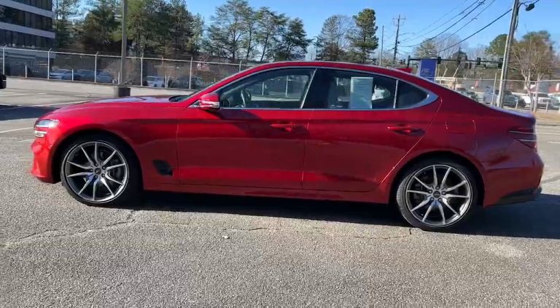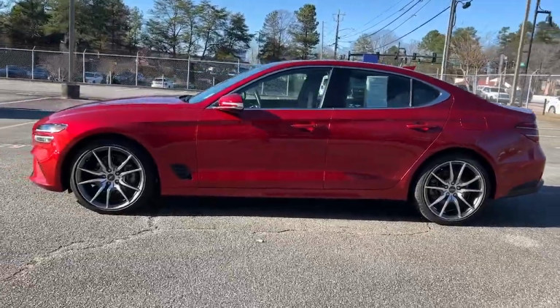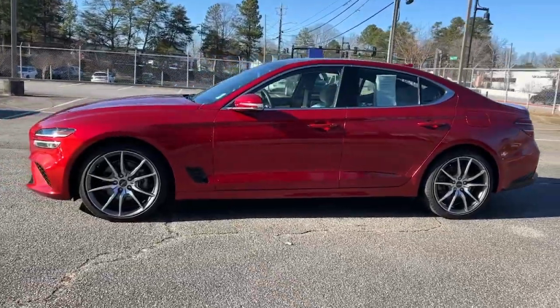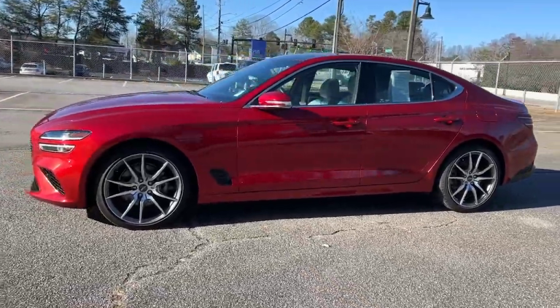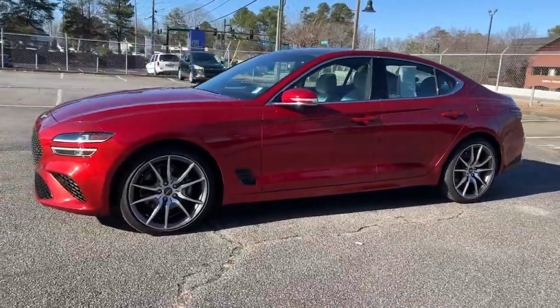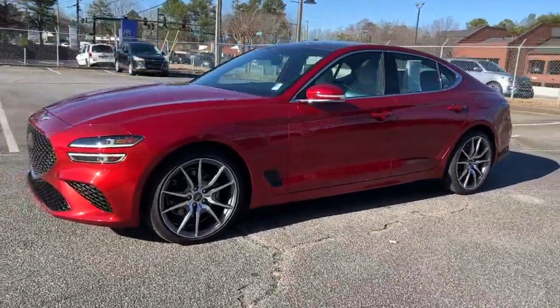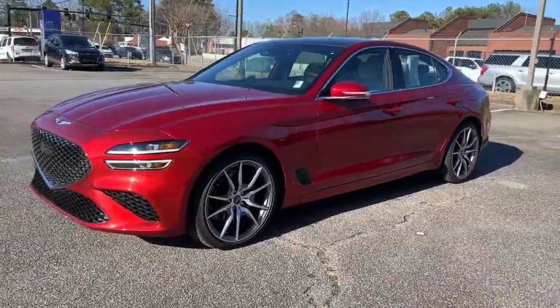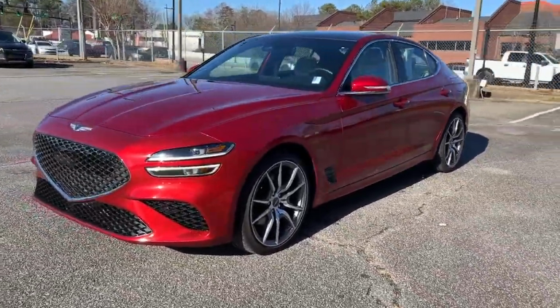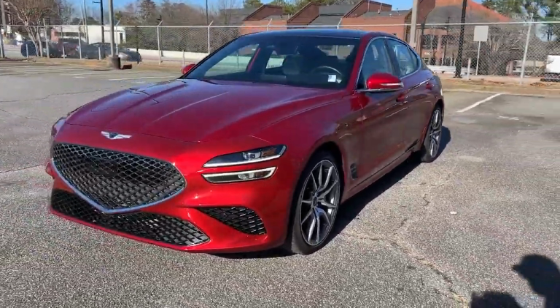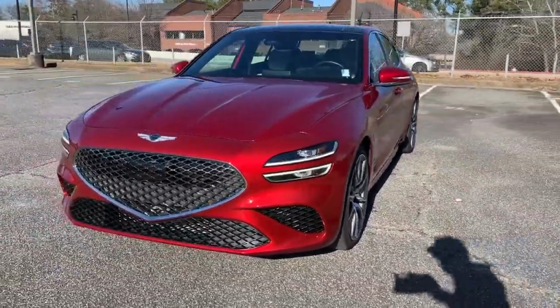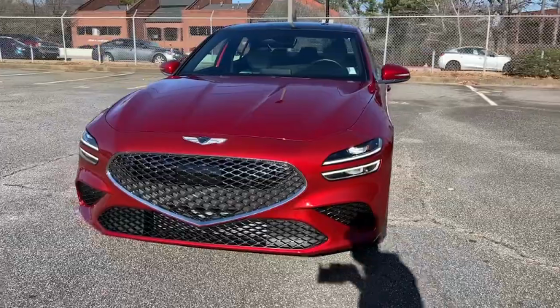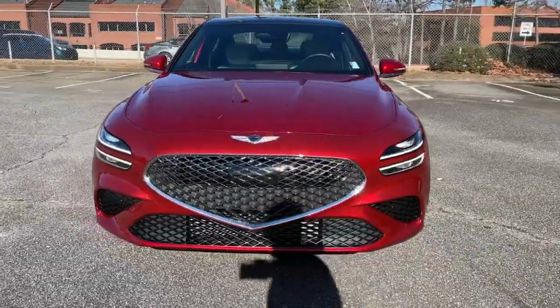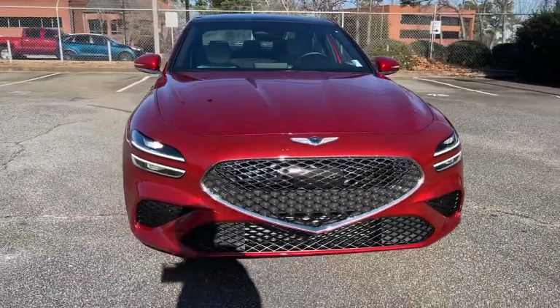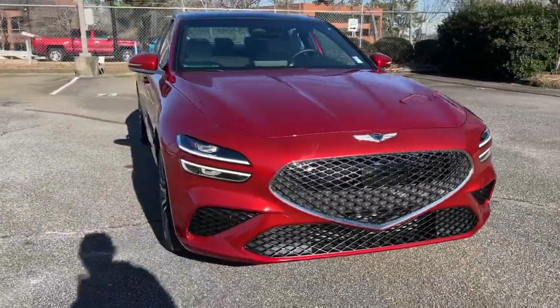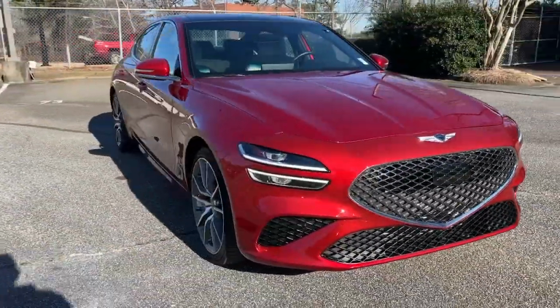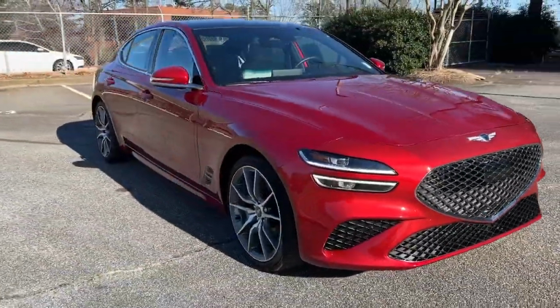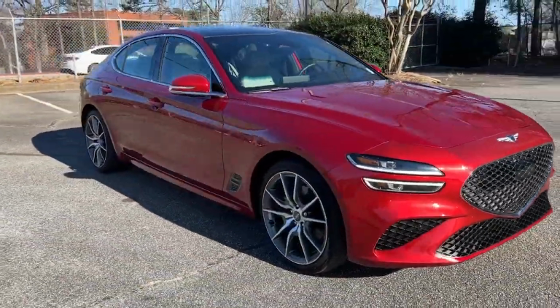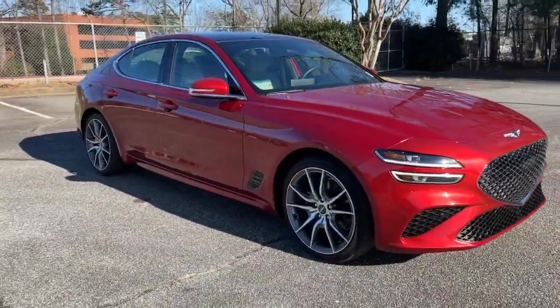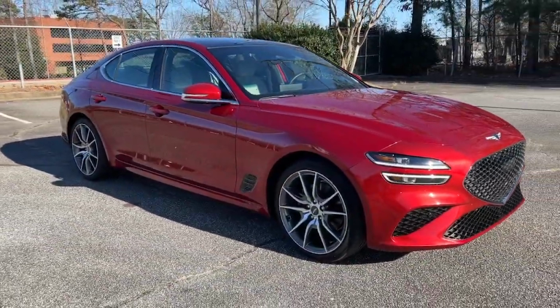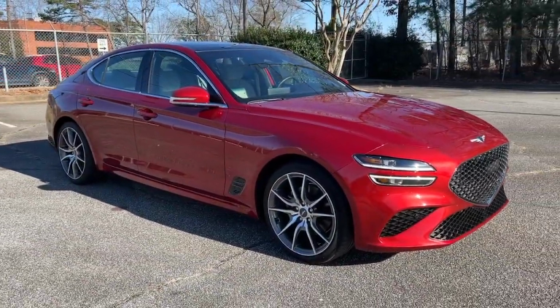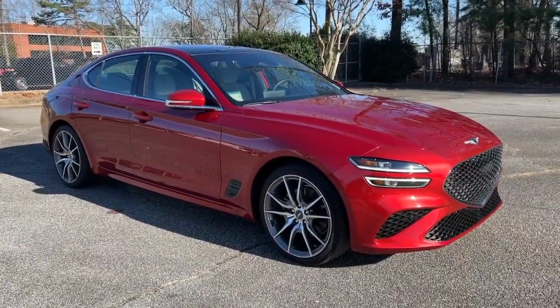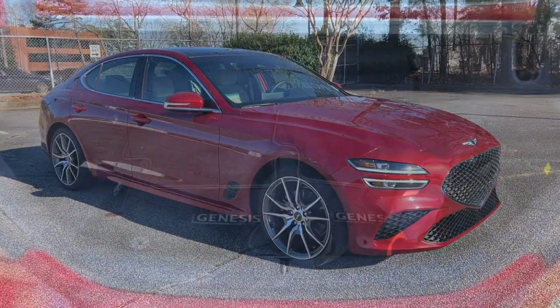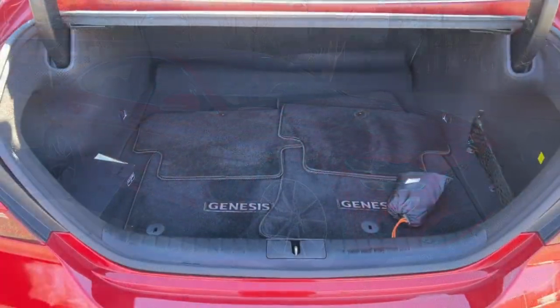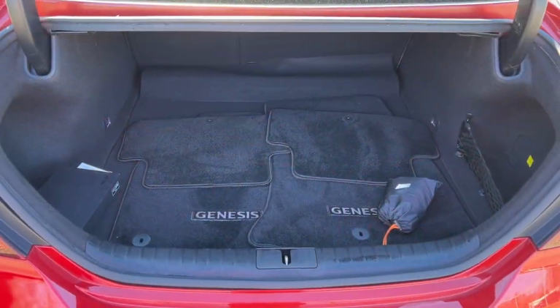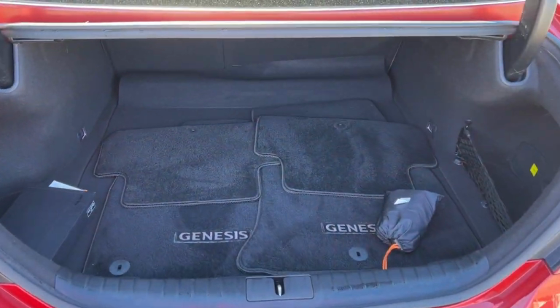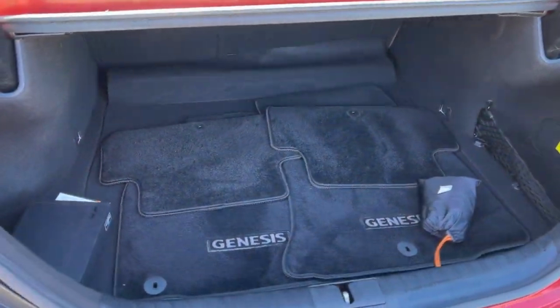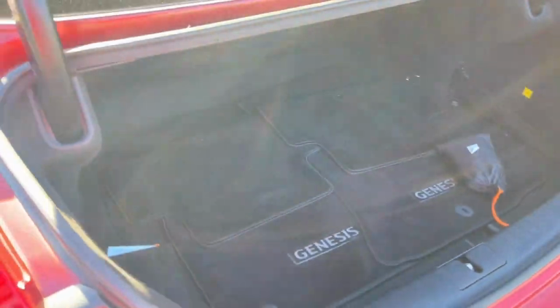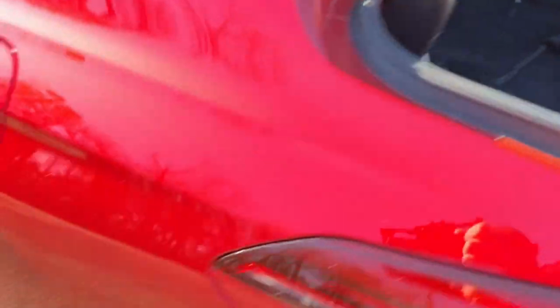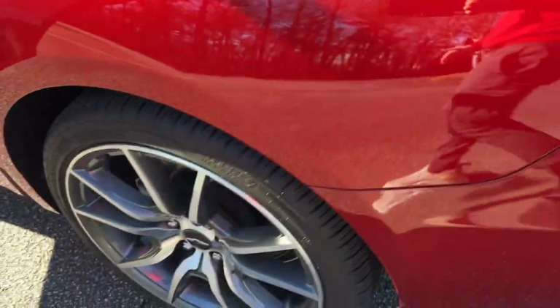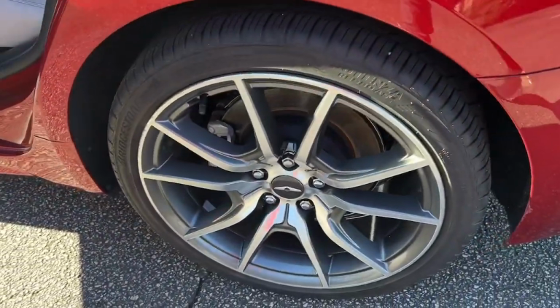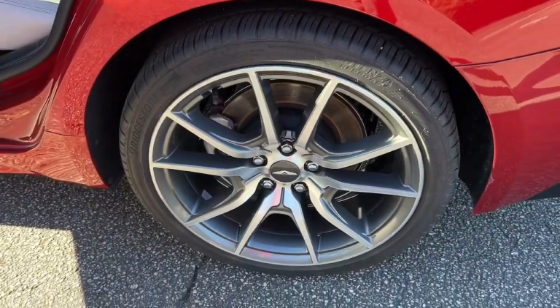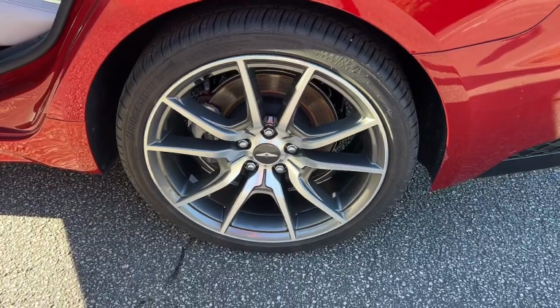Powerful, secure, efficient, and unmistakably premium, this compact sport sedan features high-end design and materials, standard driver assist safety tech, exclusive owner benefits, and available options like all-wheel drive and Brembo brakes. Prepare to turn heads.